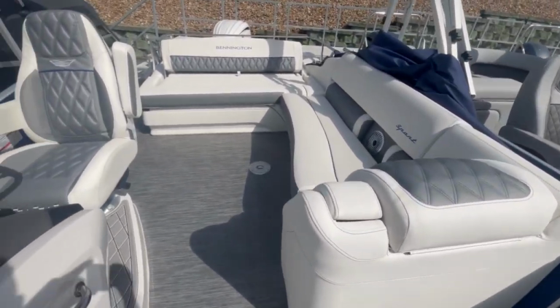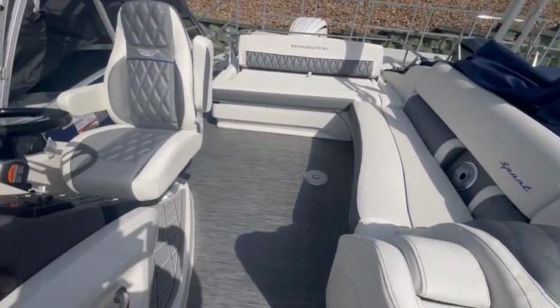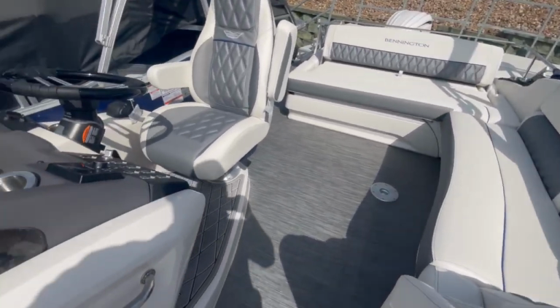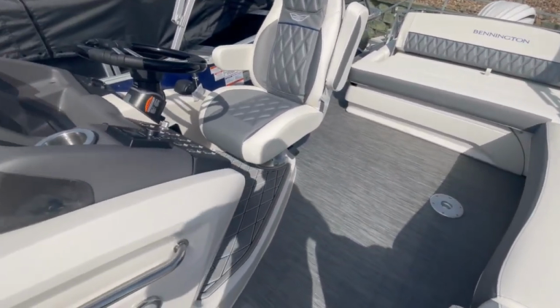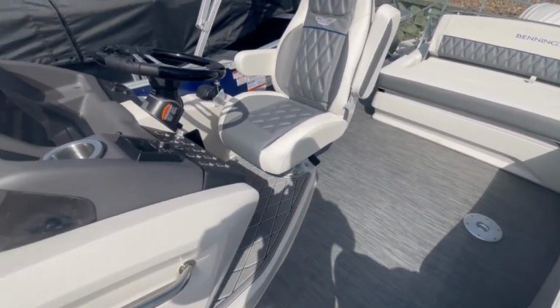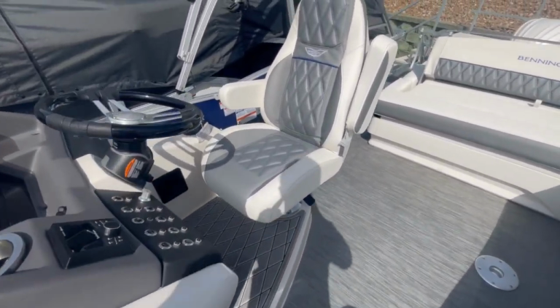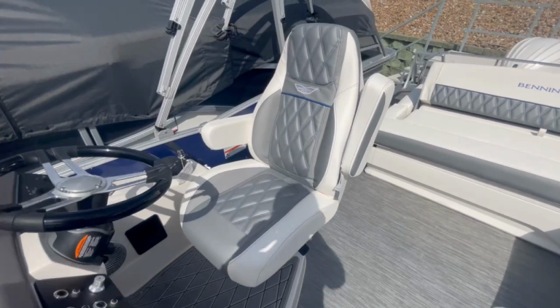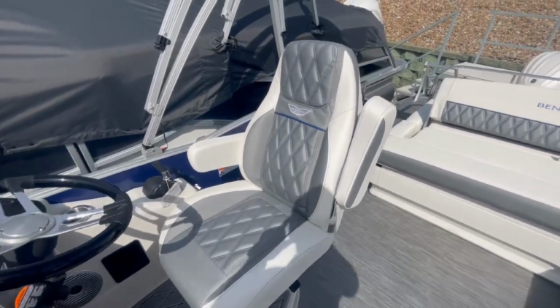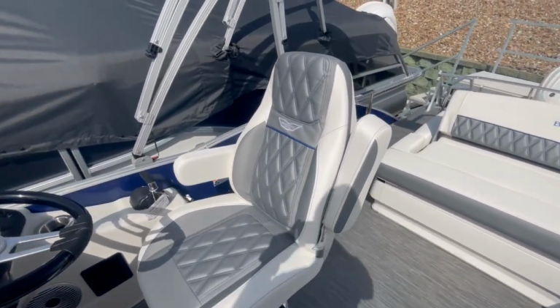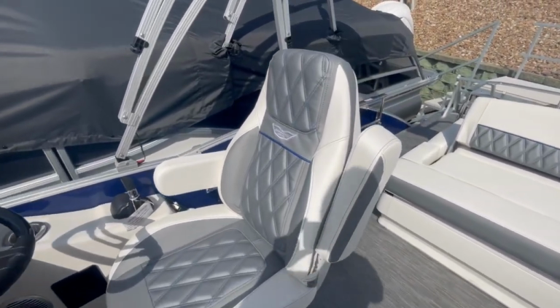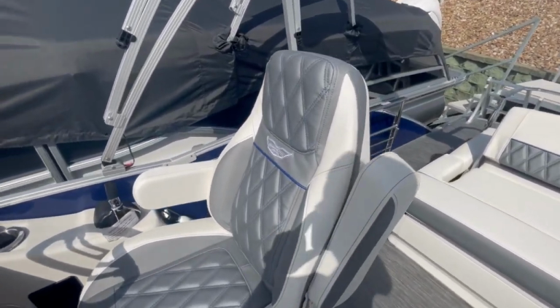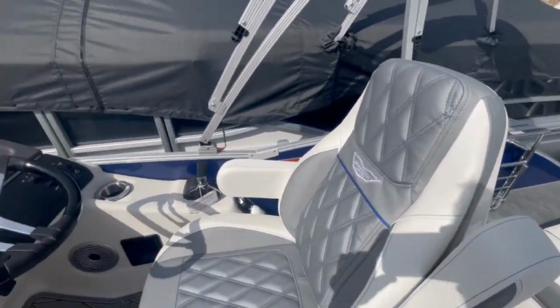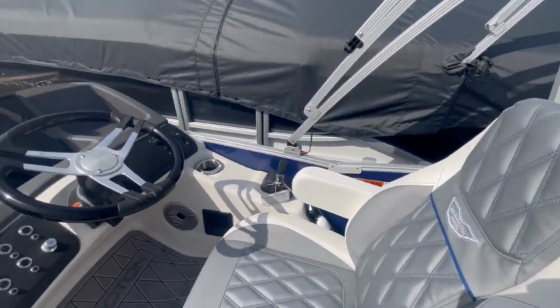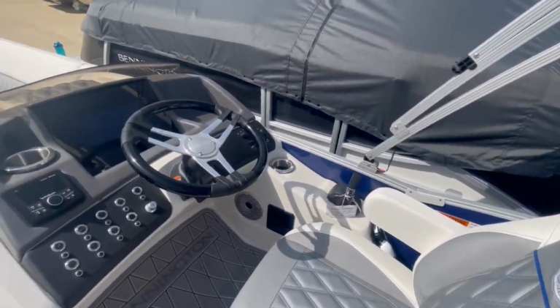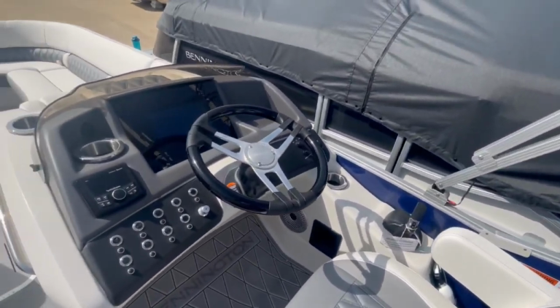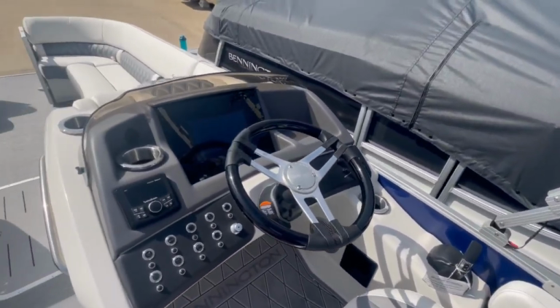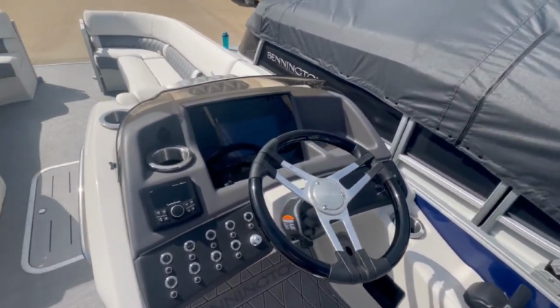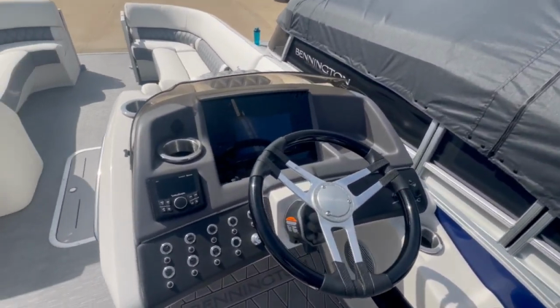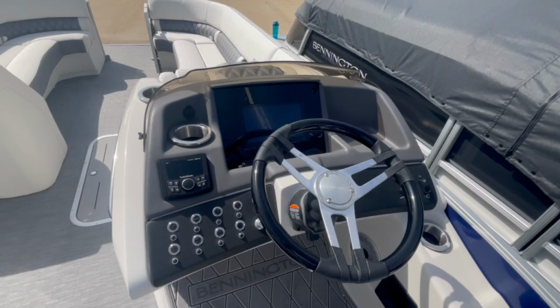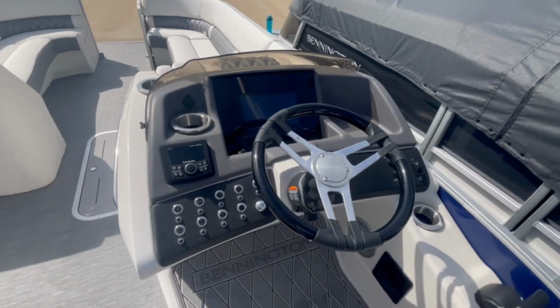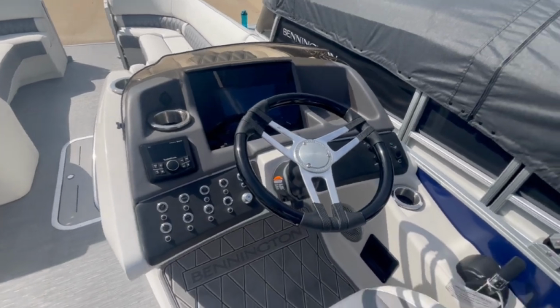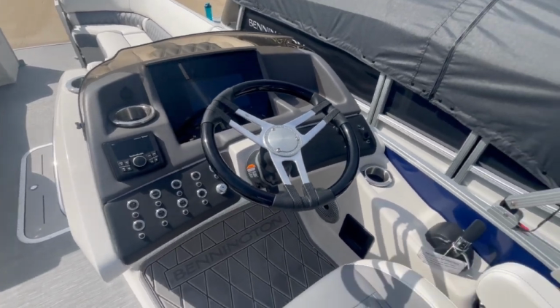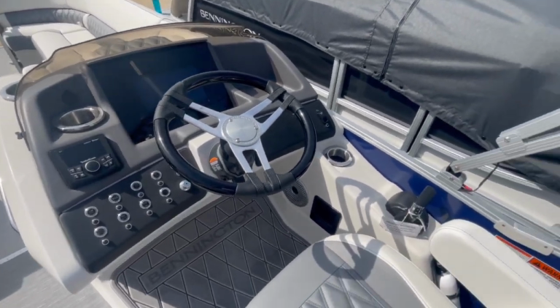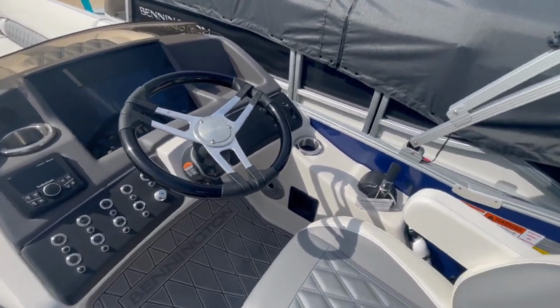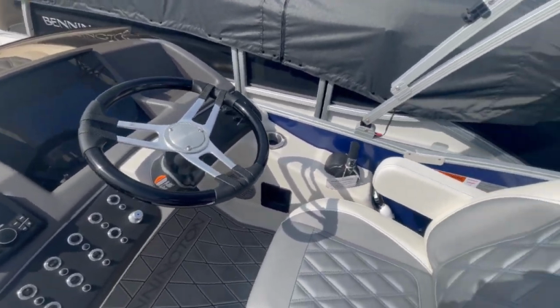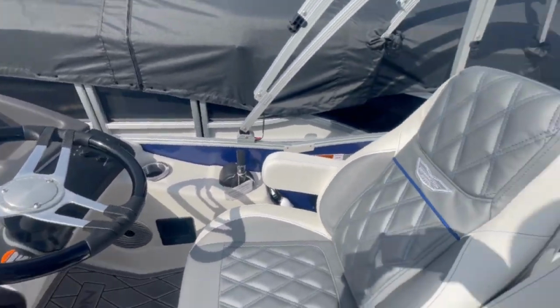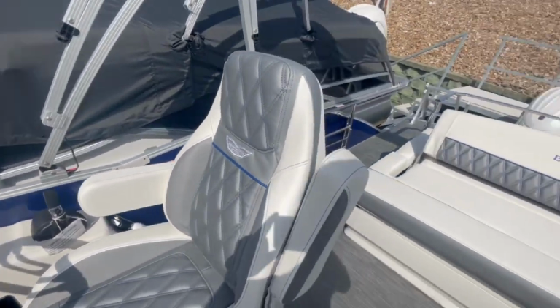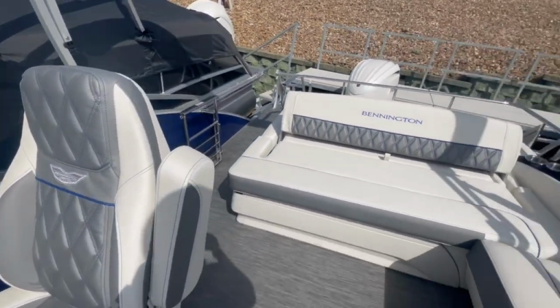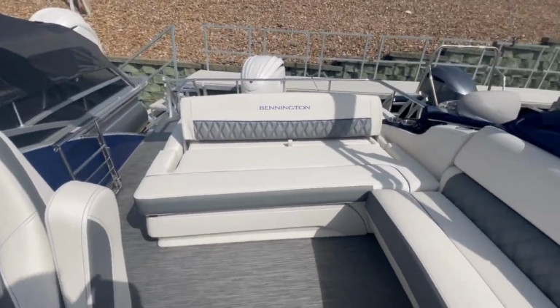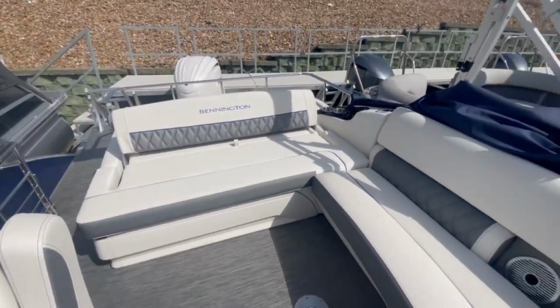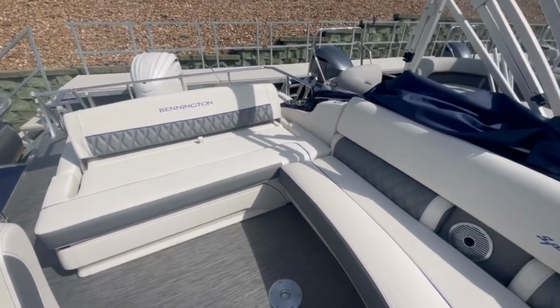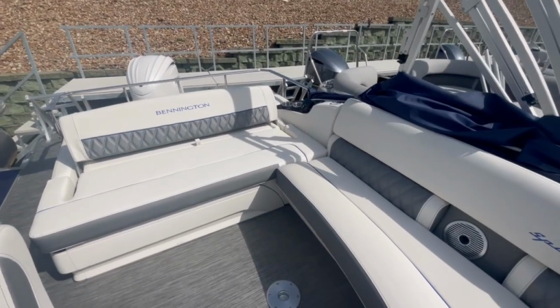Moving over to the helm. We've got the seat deck at the raised helm, fiberglass cladded captain seat. Then up top here I've got the Garmin and the Rockford Fosgate. And then this is the swing back — this is the deluxe swing back.